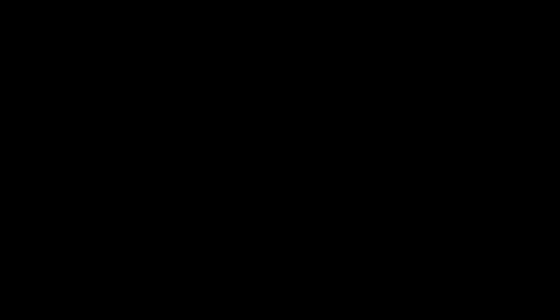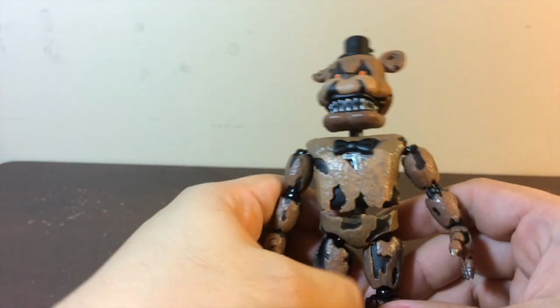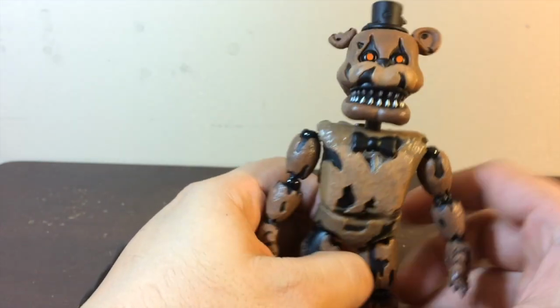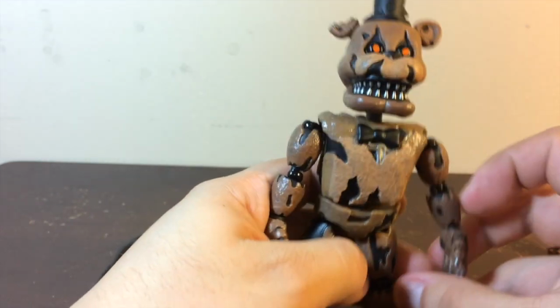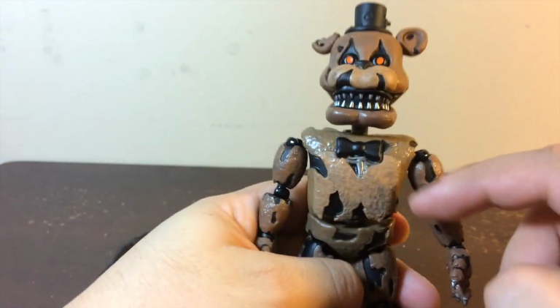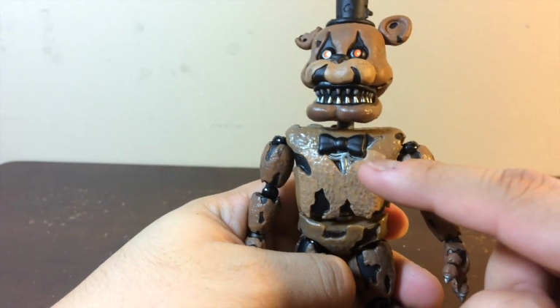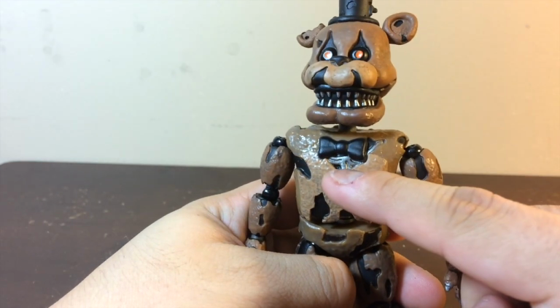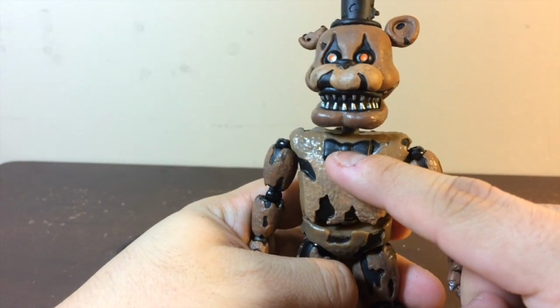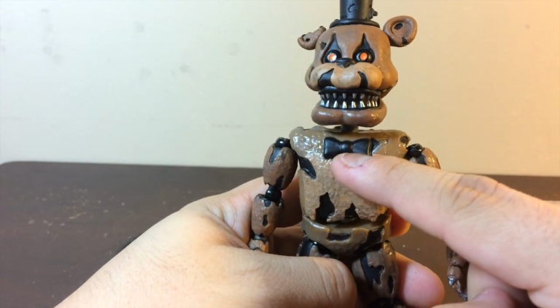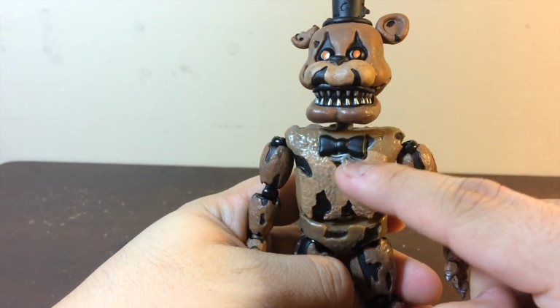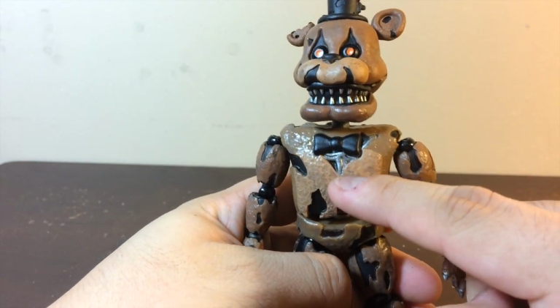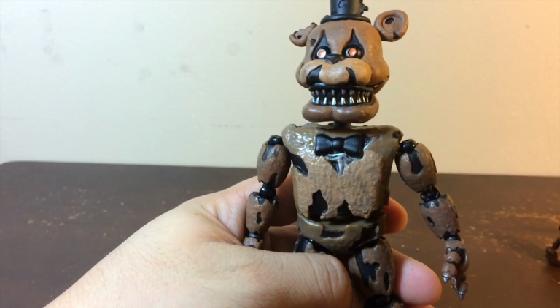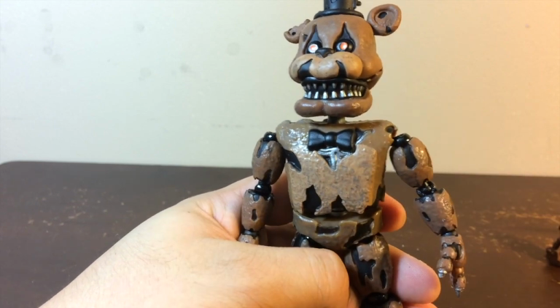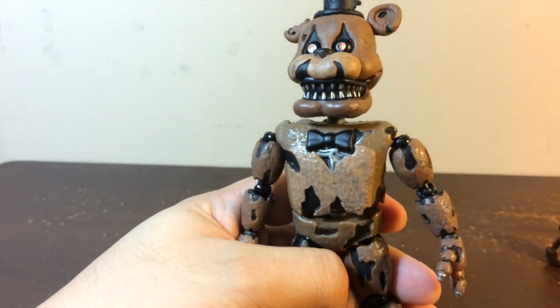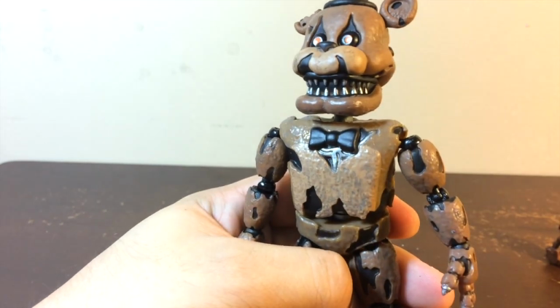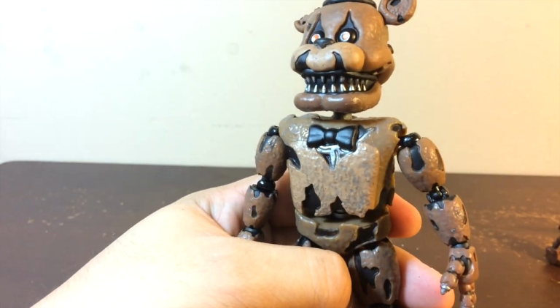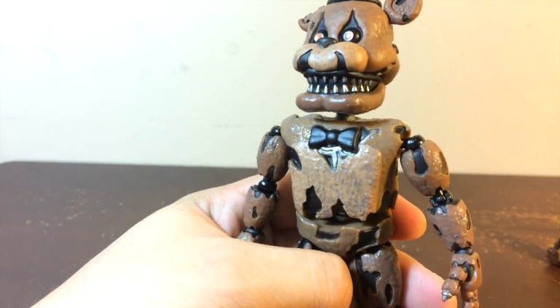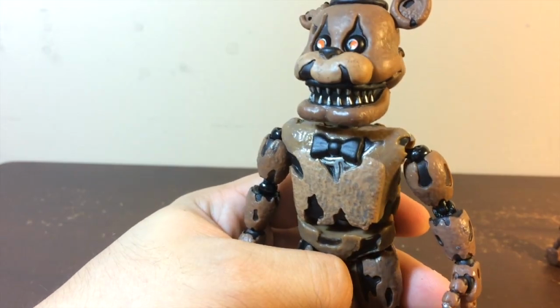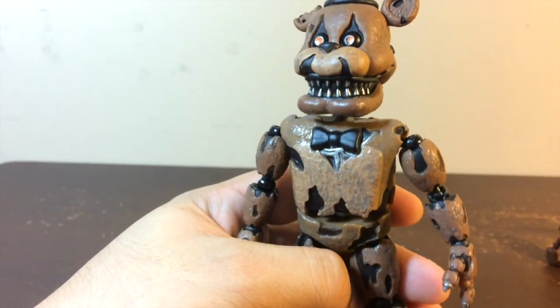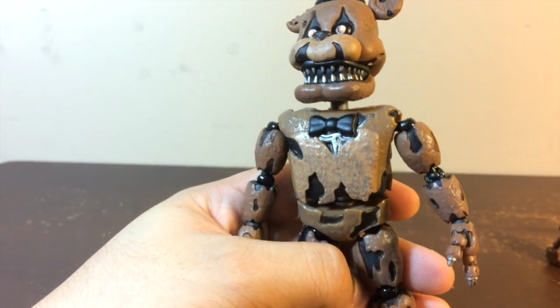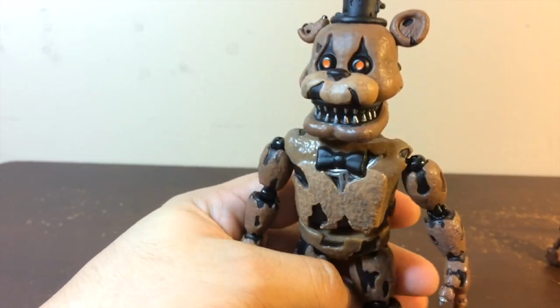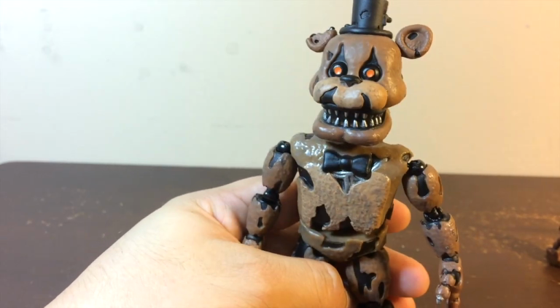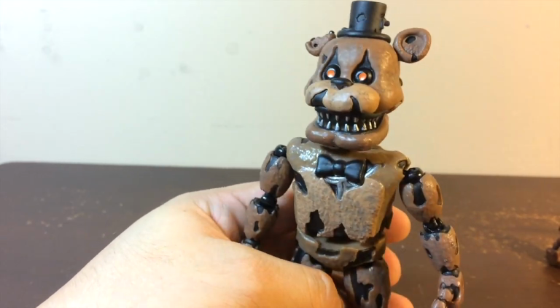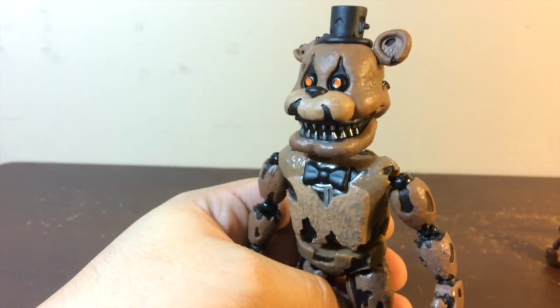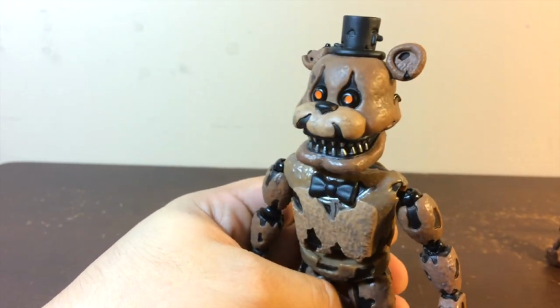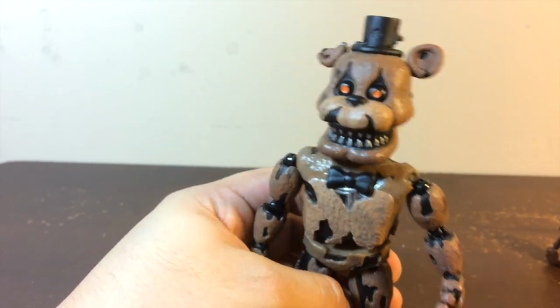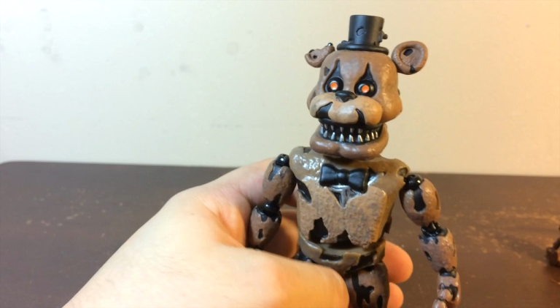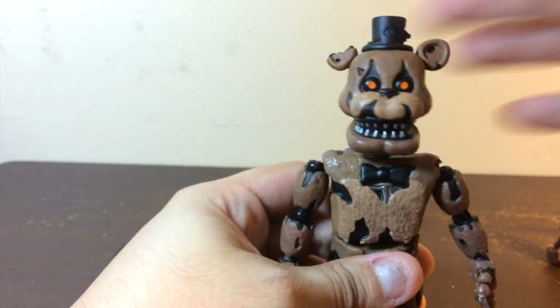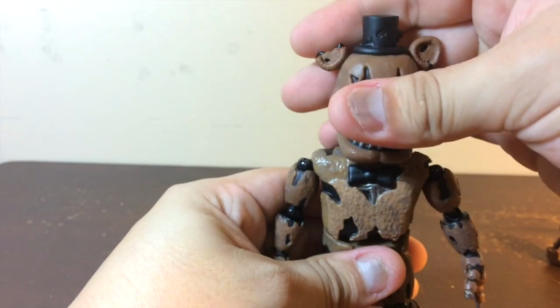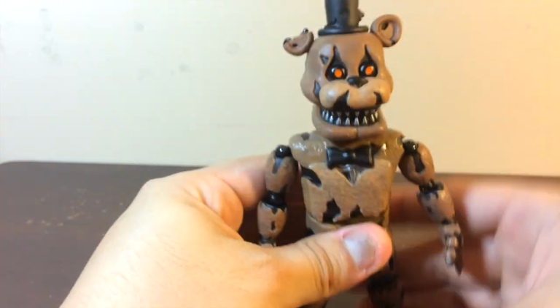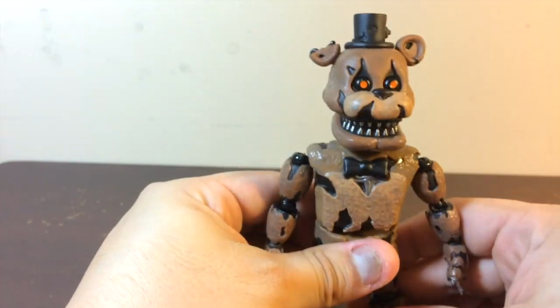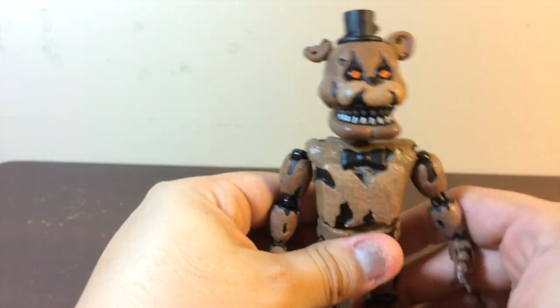It is really well articulated, and you can see there — it is so damn cool. It was really nice, I really like it, and I'm going to be doing stop motion with it really soon.